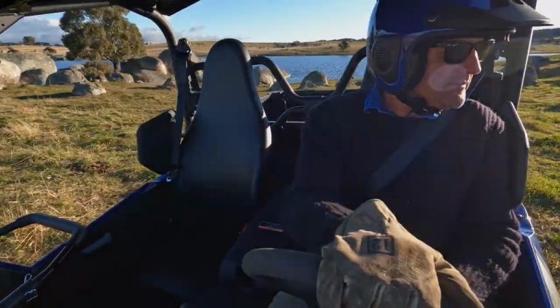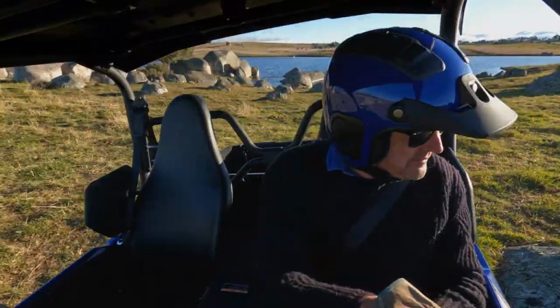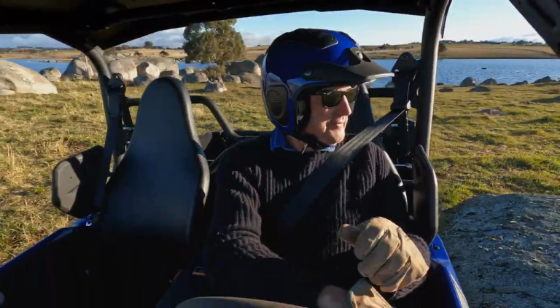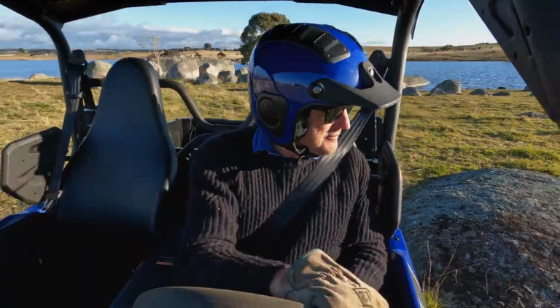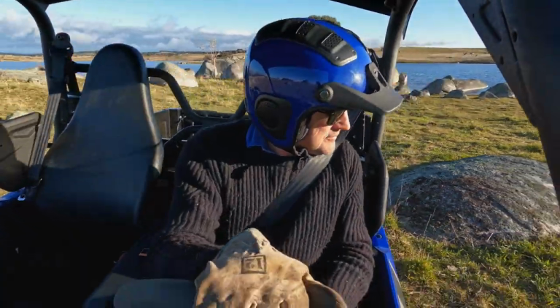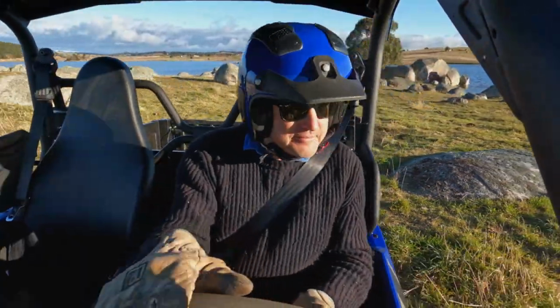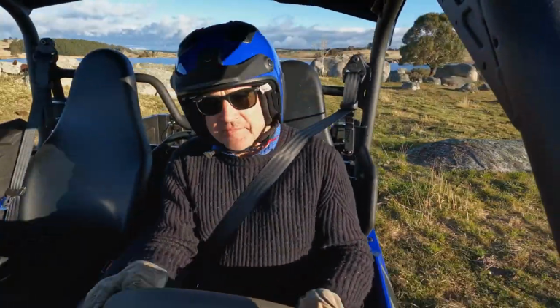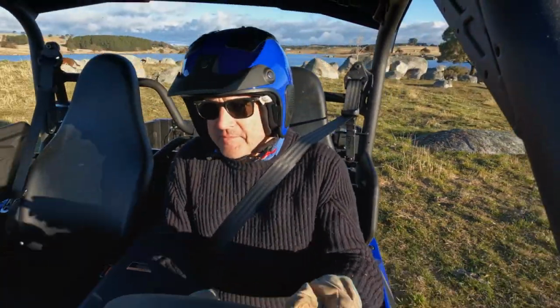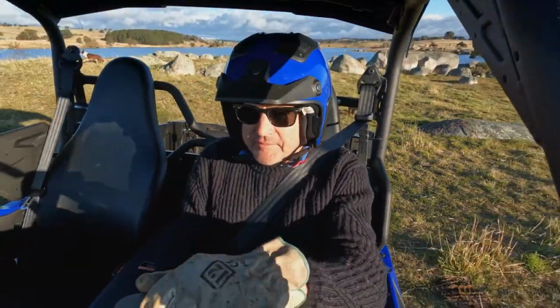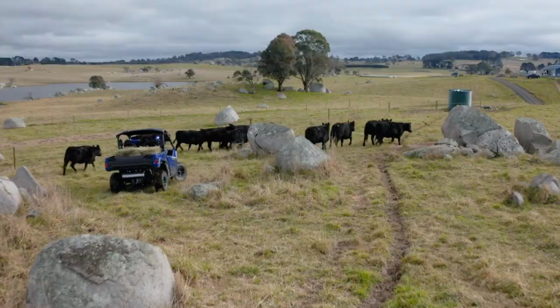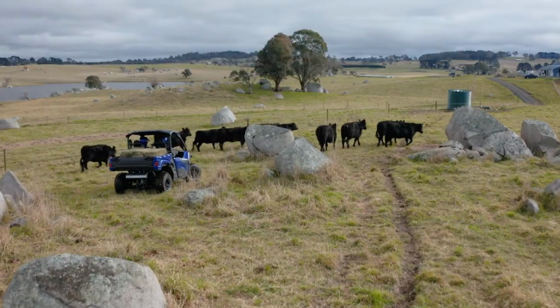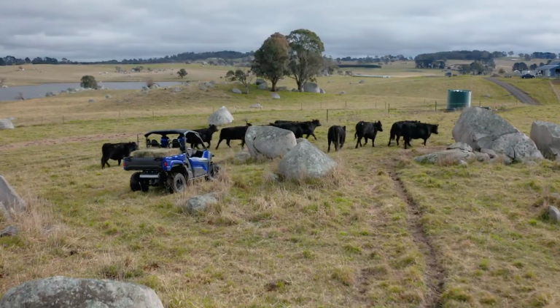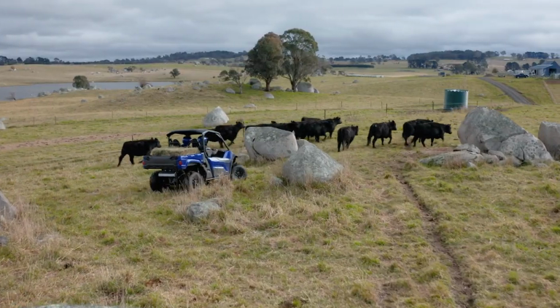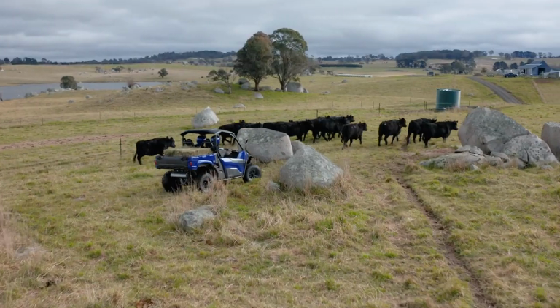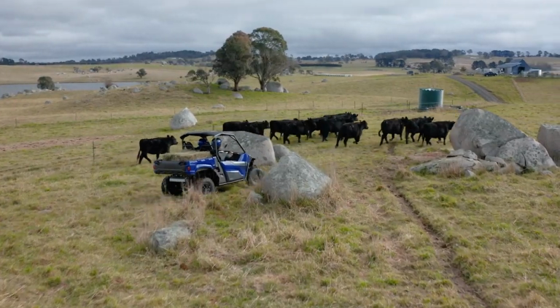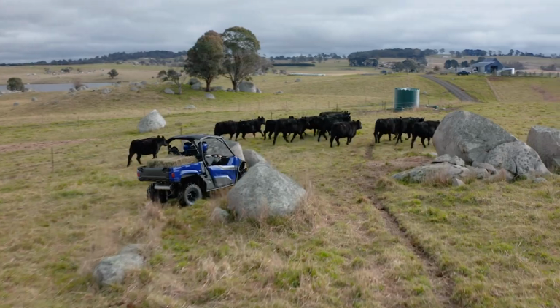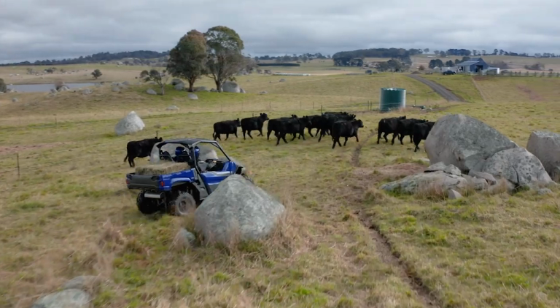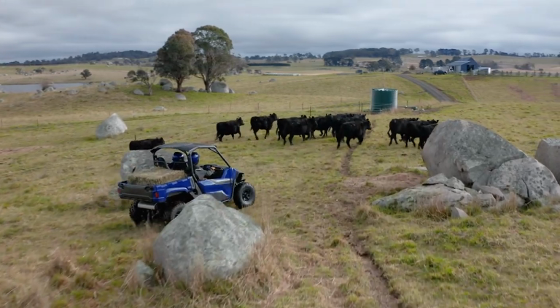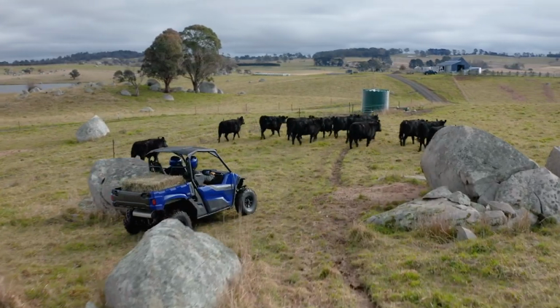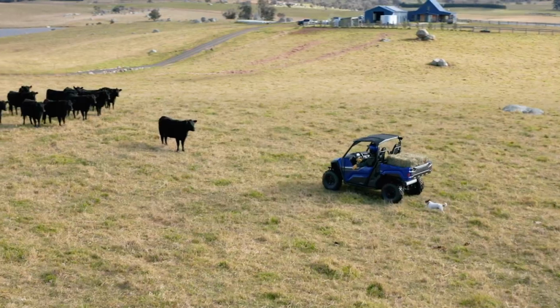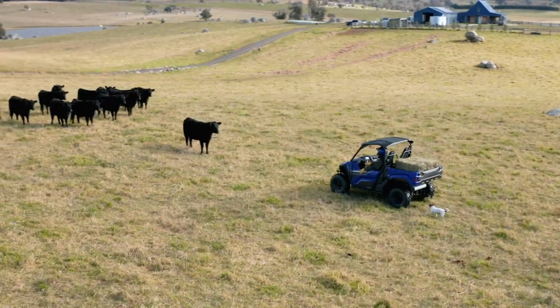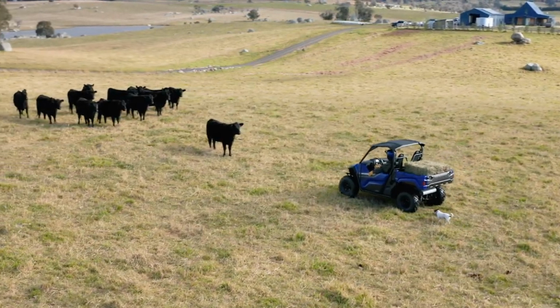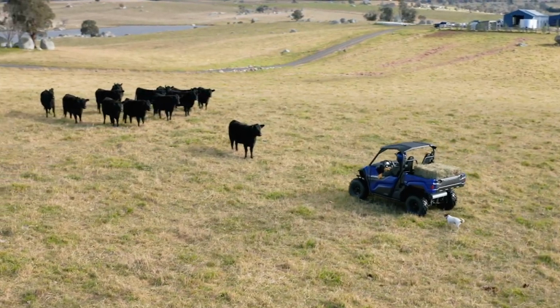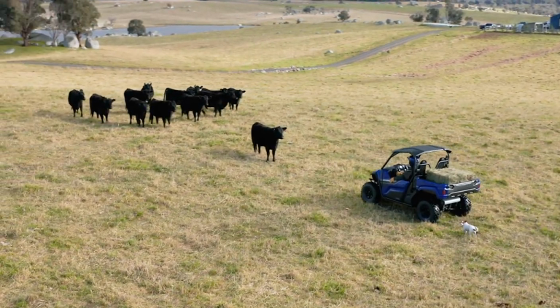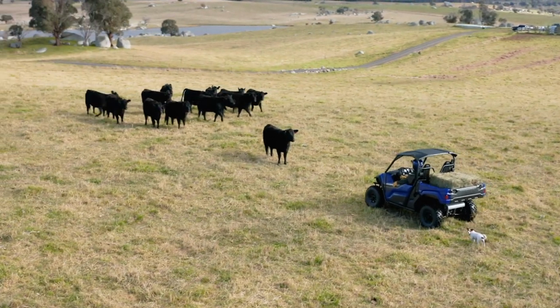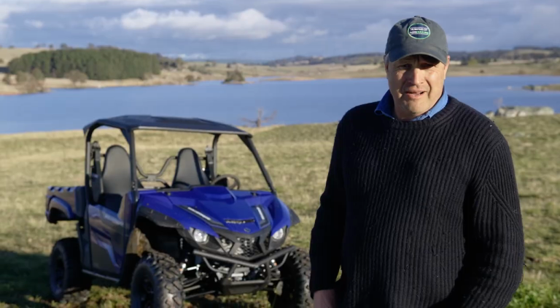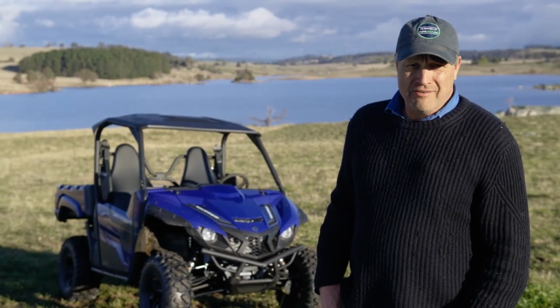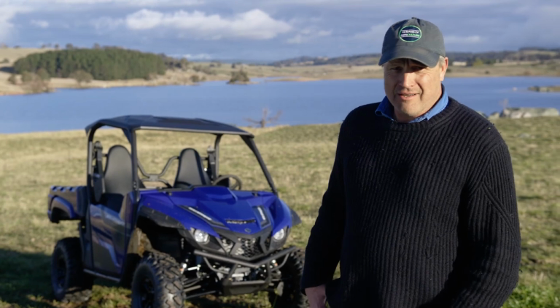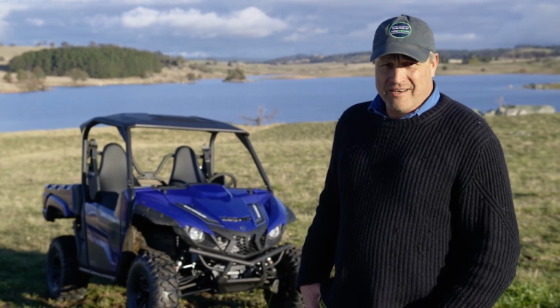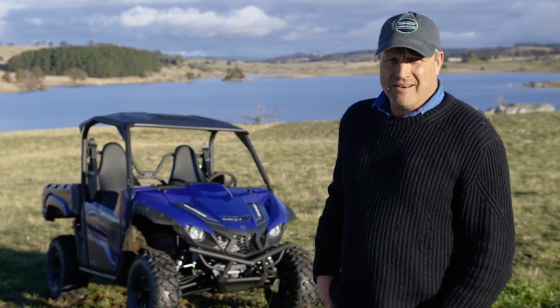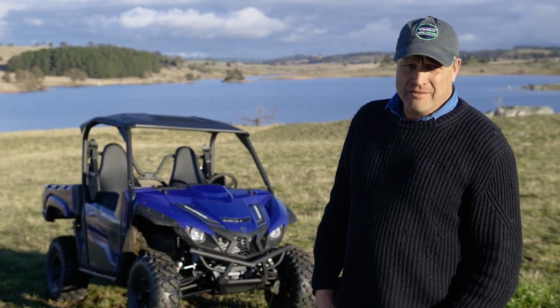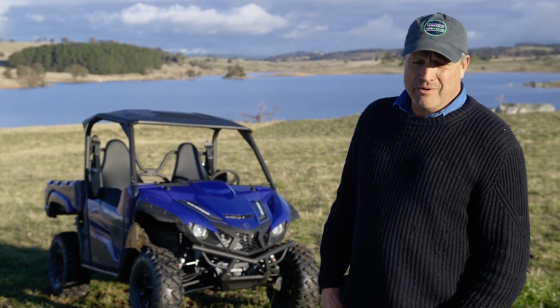Utilities just aren't functional in the paddock, so a side-by-side with good ground clearance is really essential. What I love about this today, driving it with the cattle and moving them around, is the manoeuvrability in and out of the rocks. It's quiet enough that it's not stirring up the cattle. I think it's an outstanding piece of equipment.